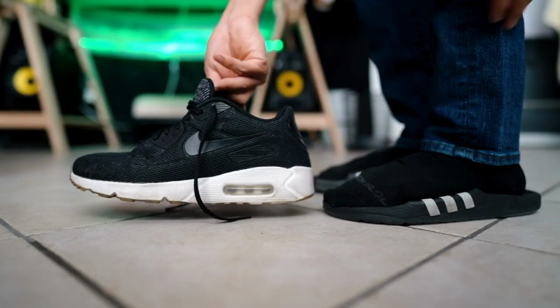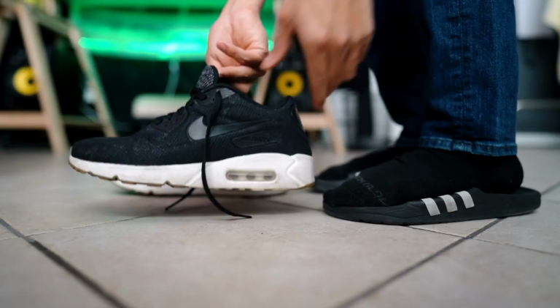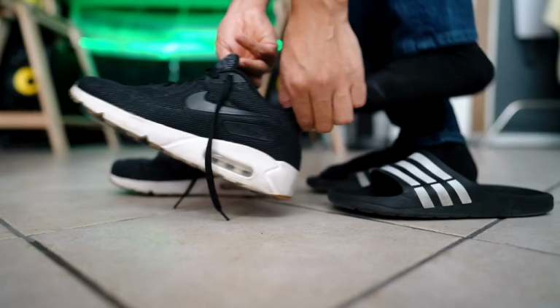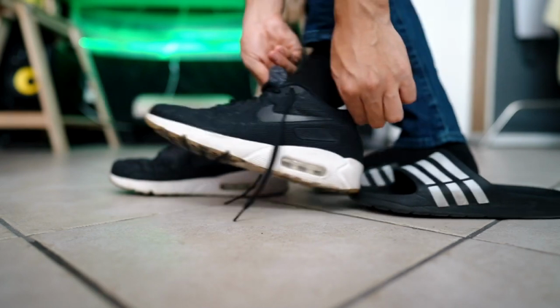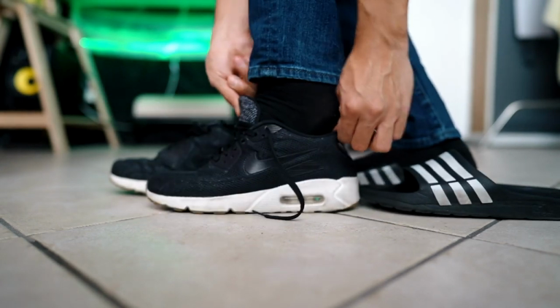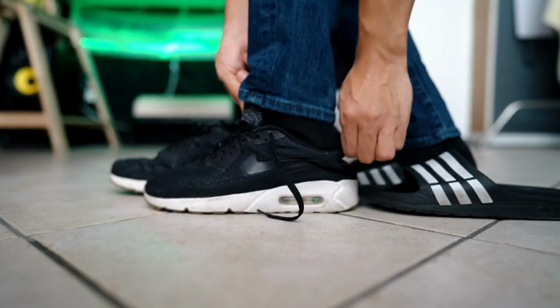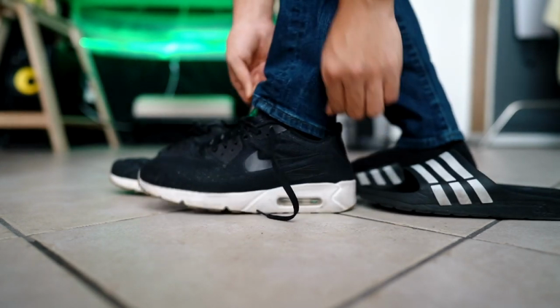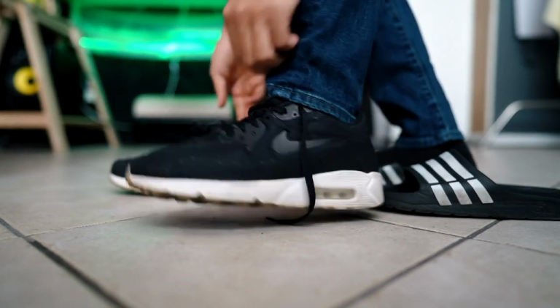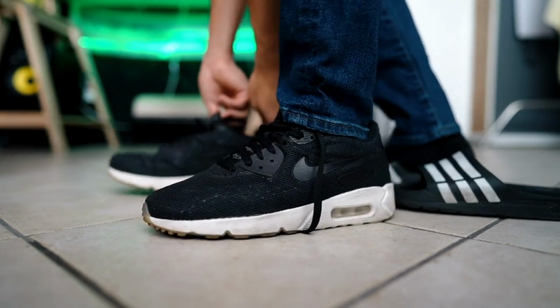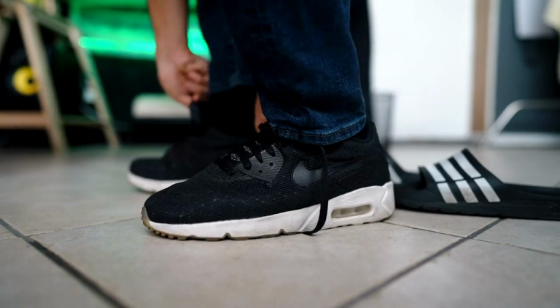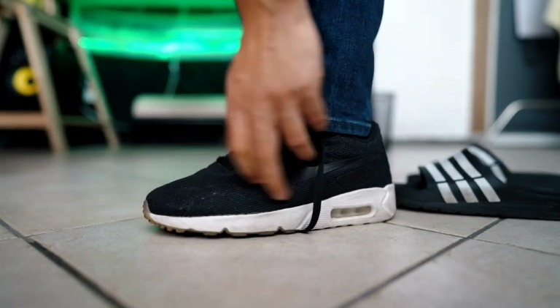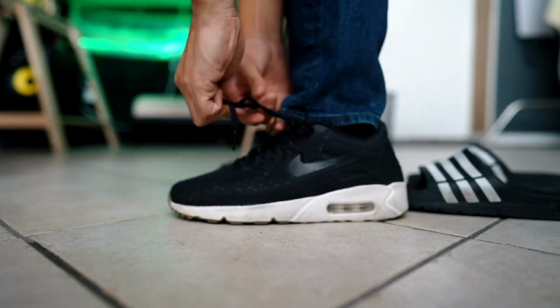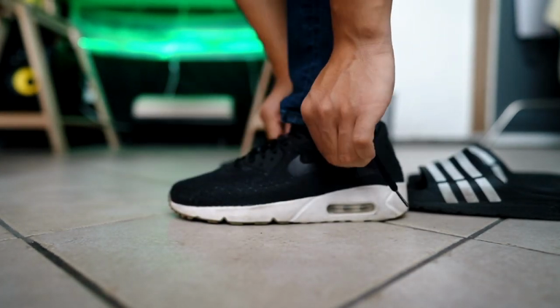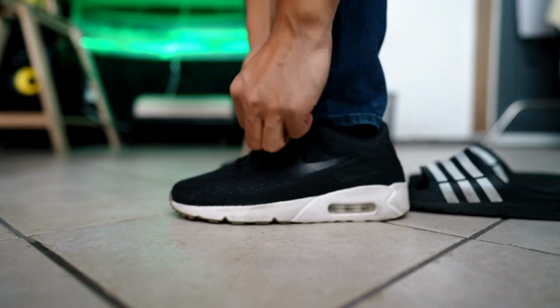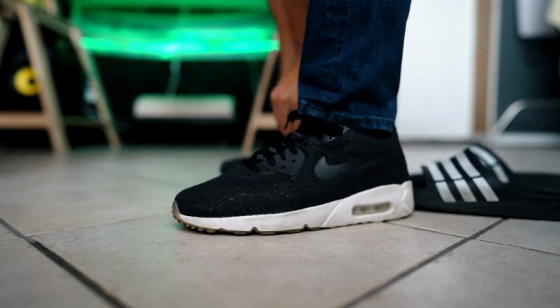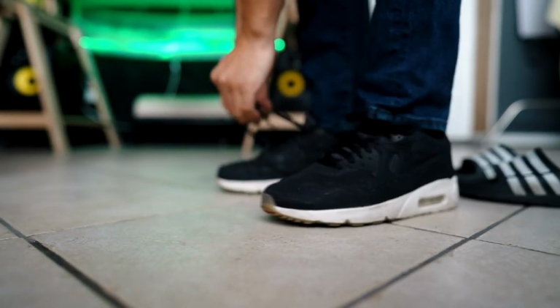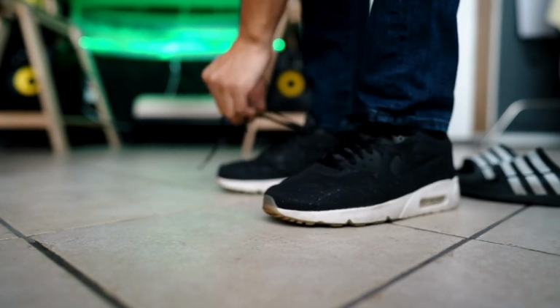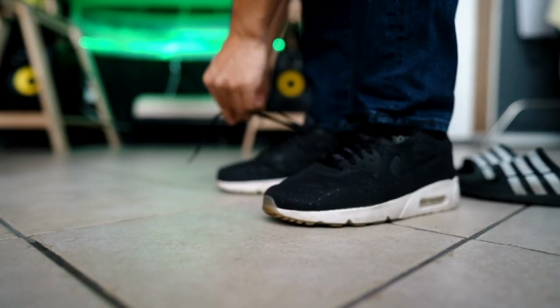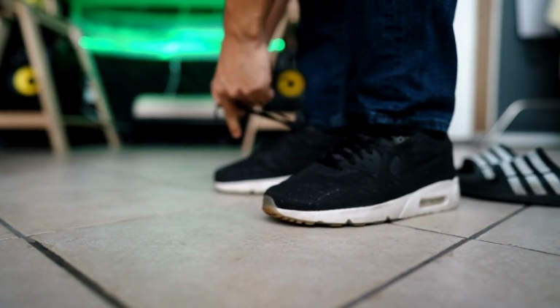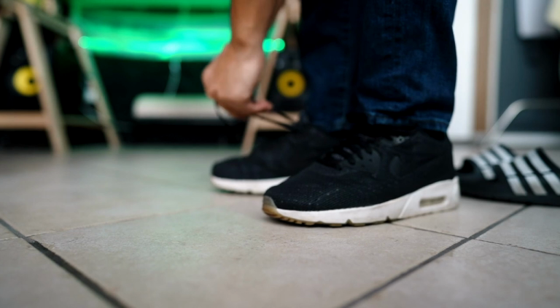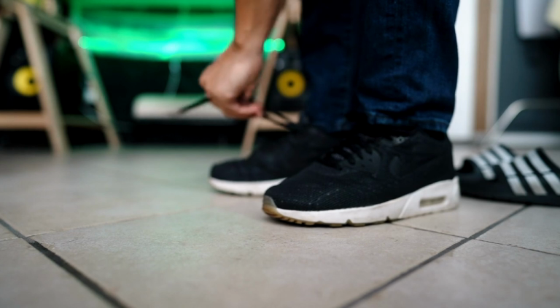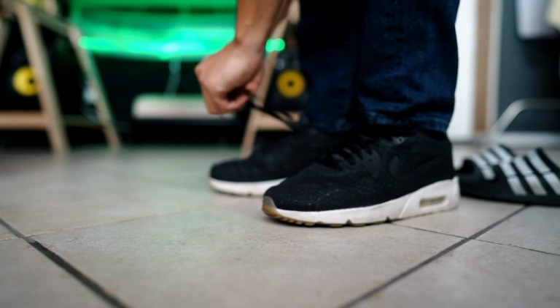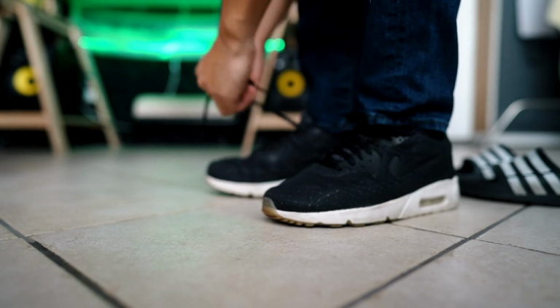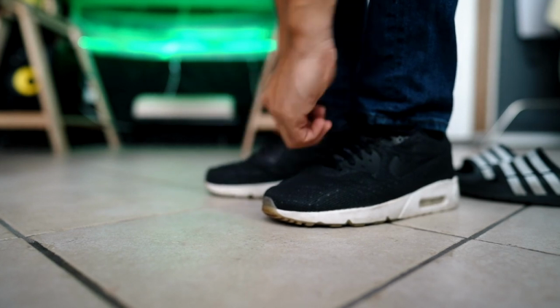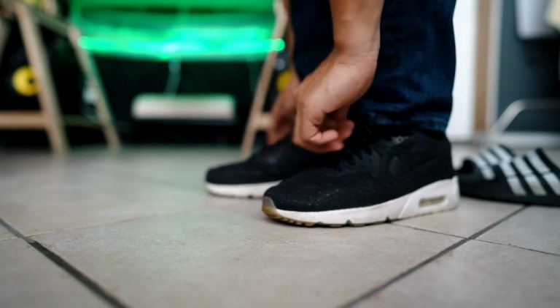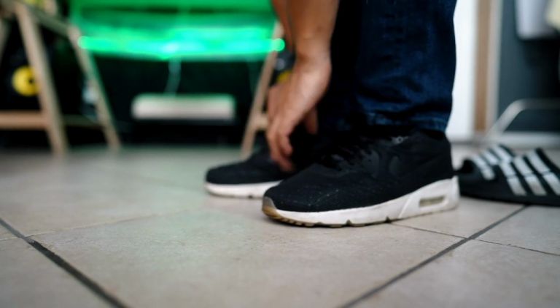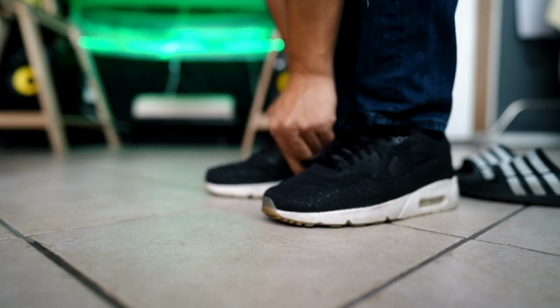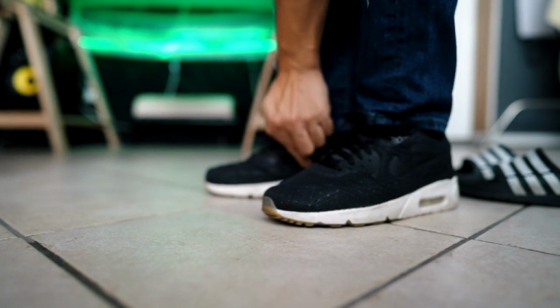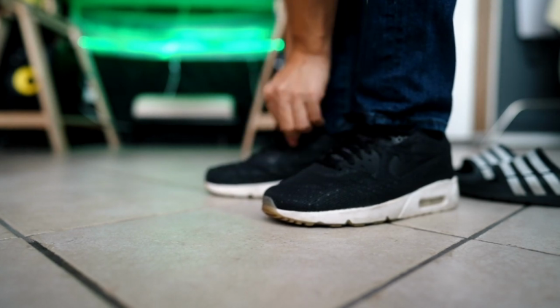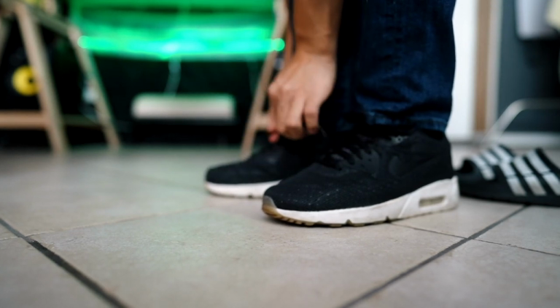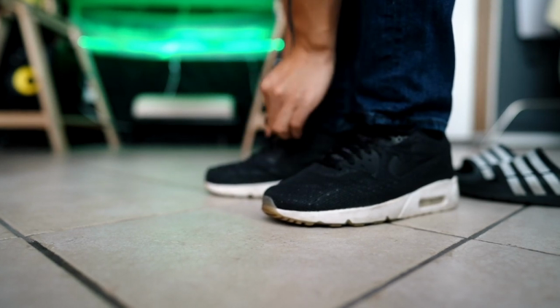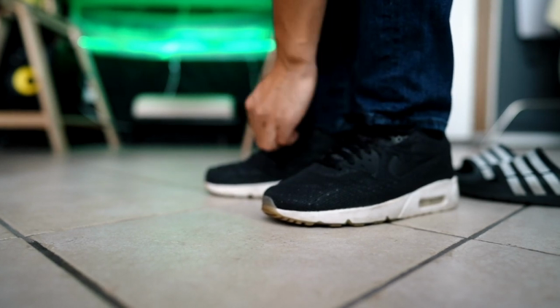Hello, welcome to this video about Nike's free-running shoes. This video will find out what the Nike free-running shoes are all about, so strap in and let's go.